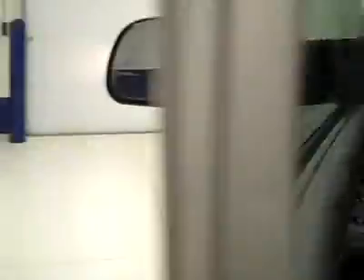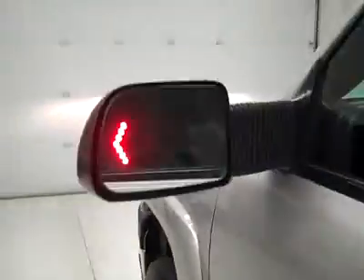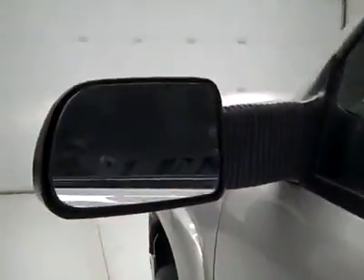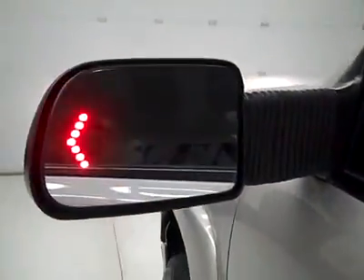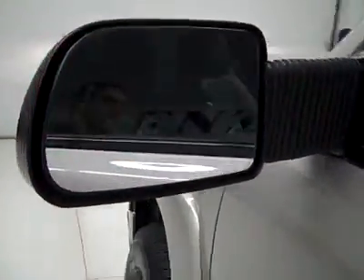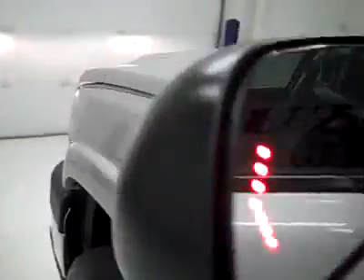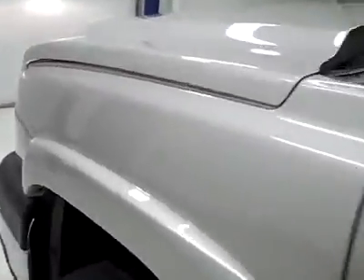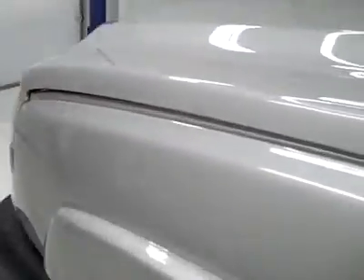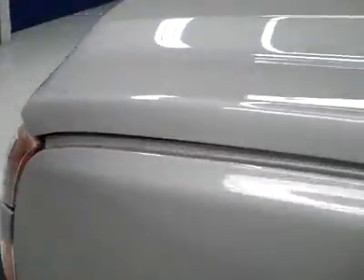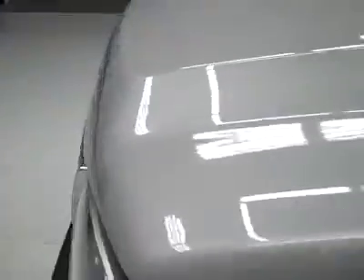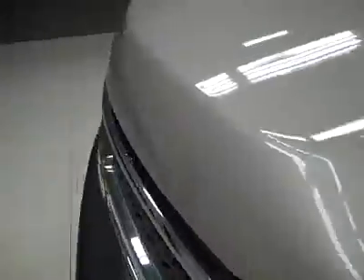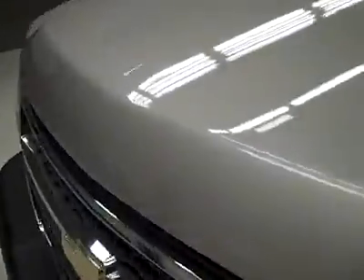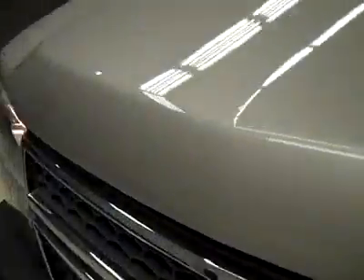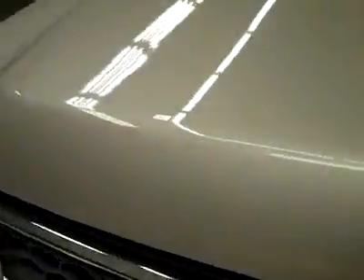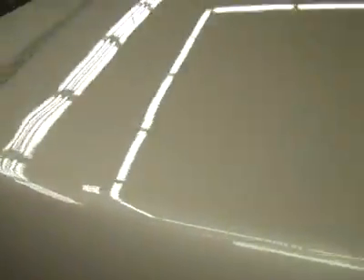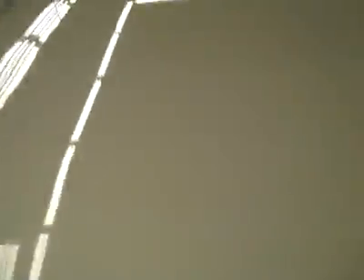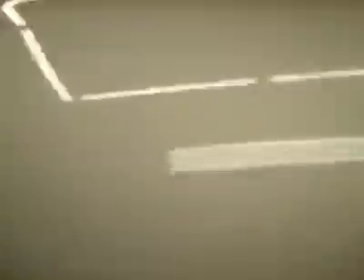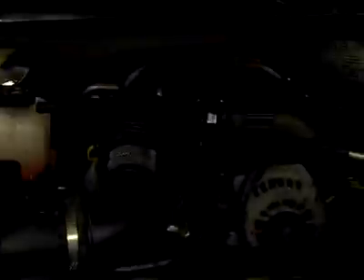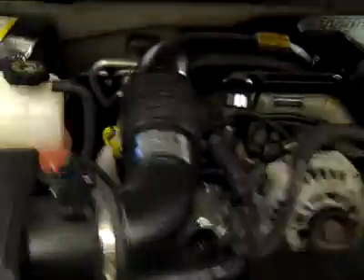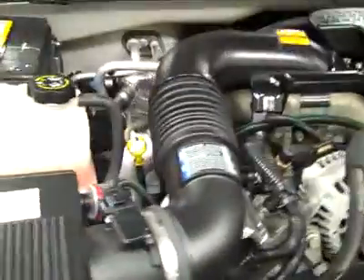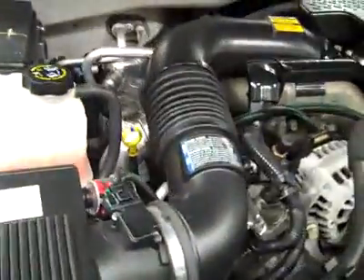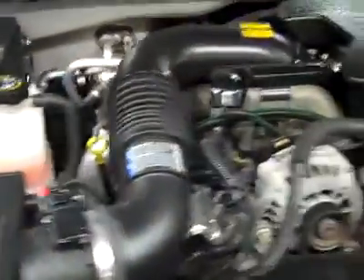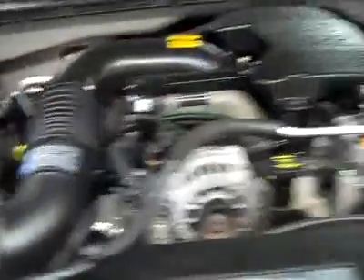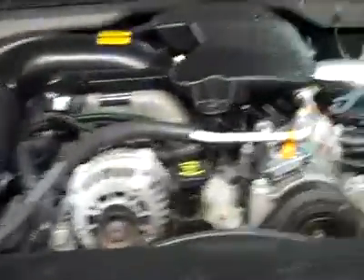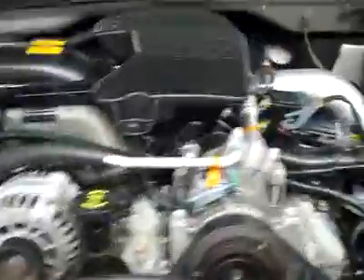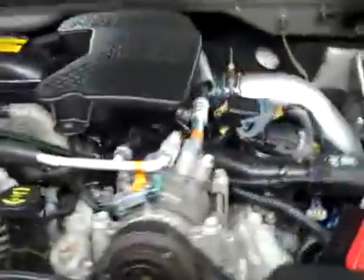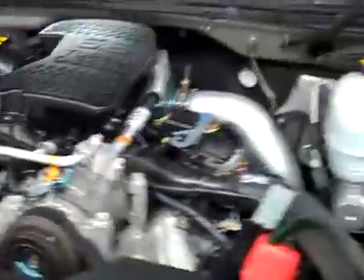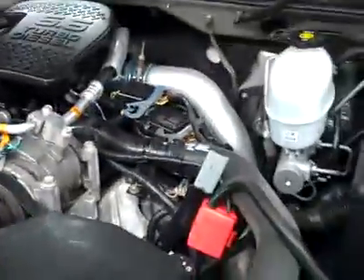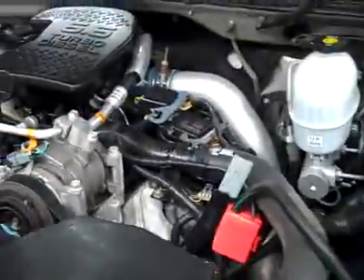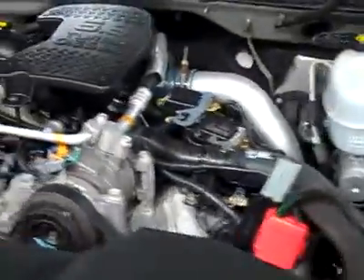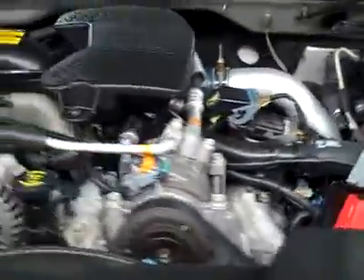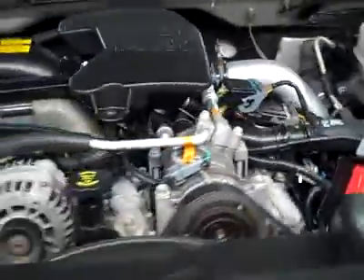Rear view mirrors are power extending signal tow mirrors. I hear a little bit of a squeak — it just came out of the wash bay, so the belt's a little wet yet I'm sure. But it is running very smoothly, and it's a nice clean engine compartment.